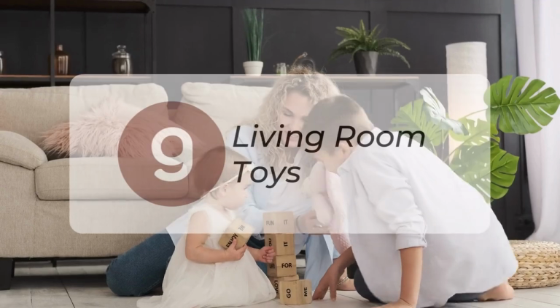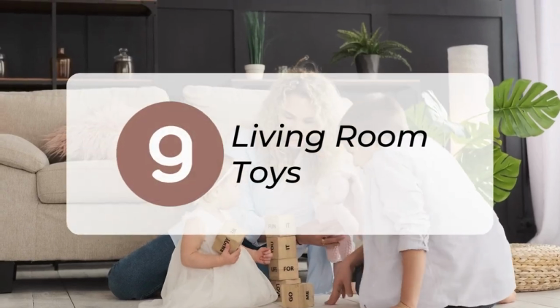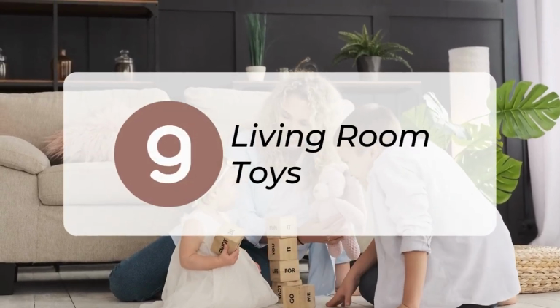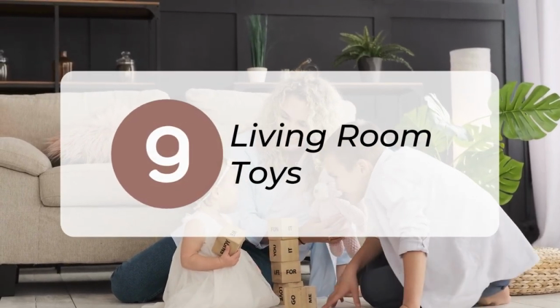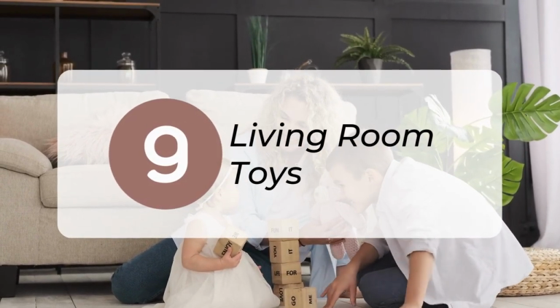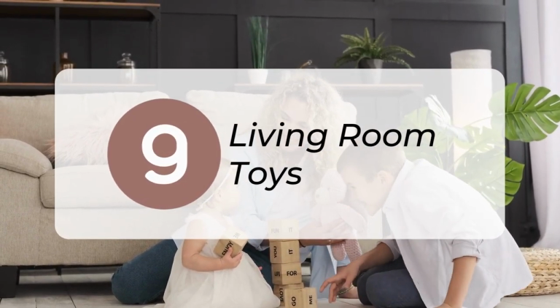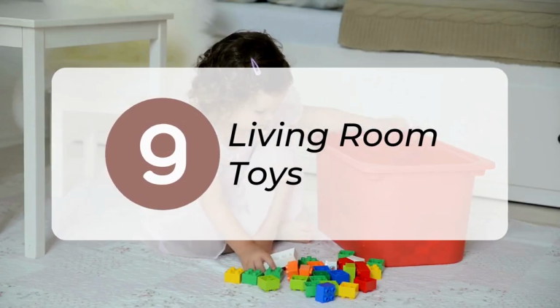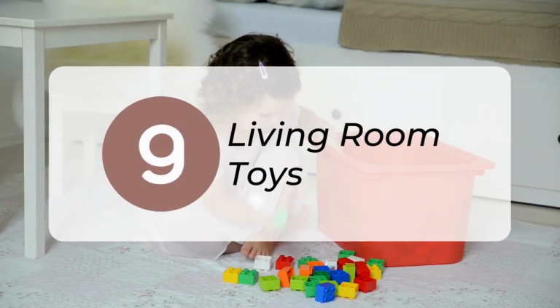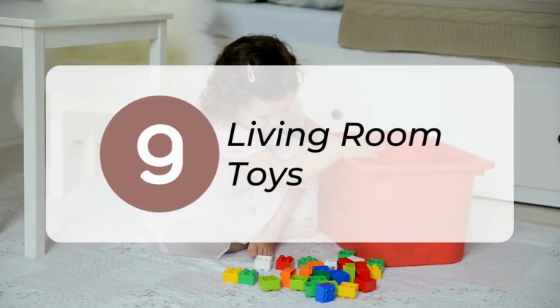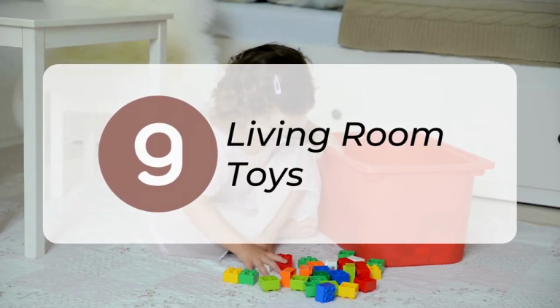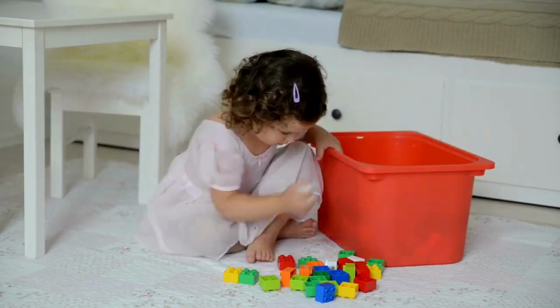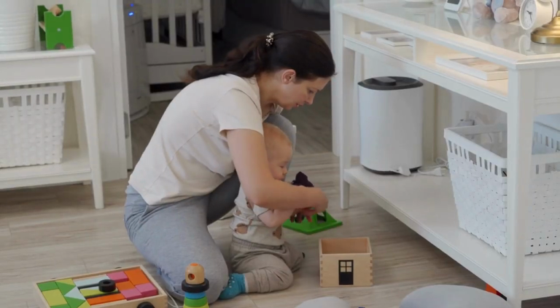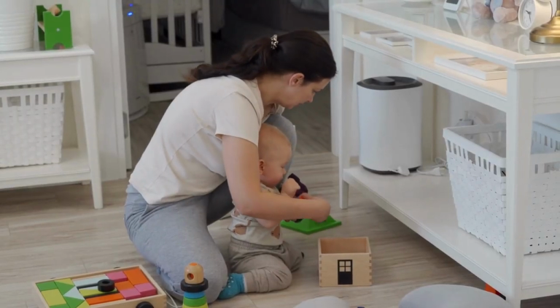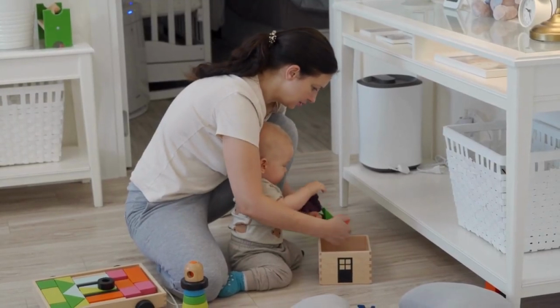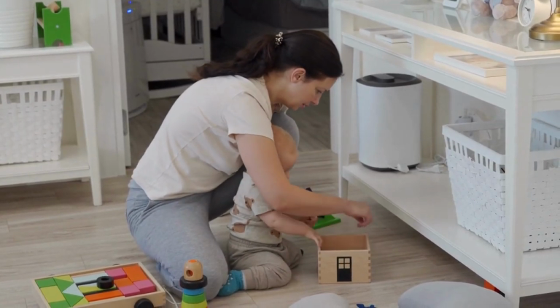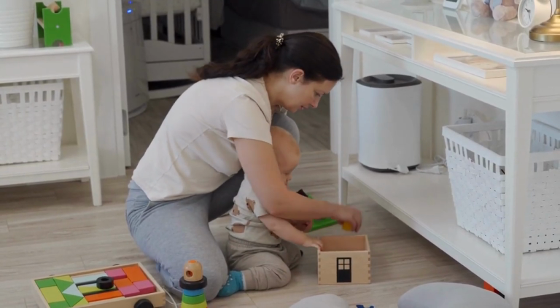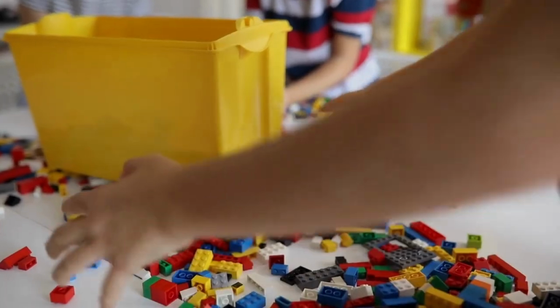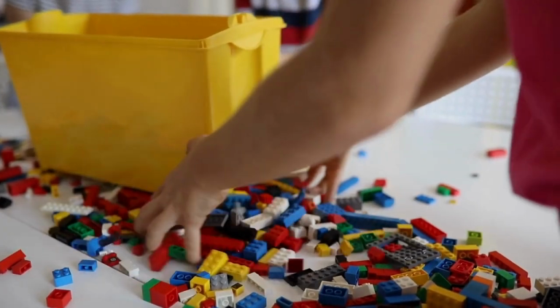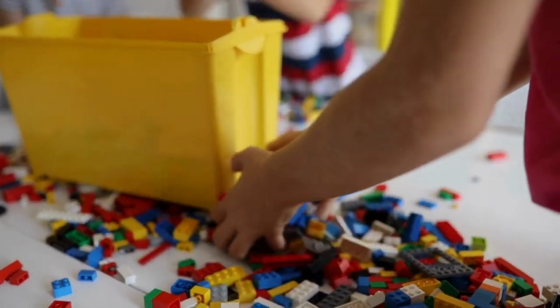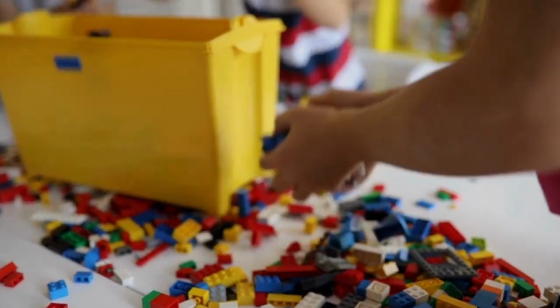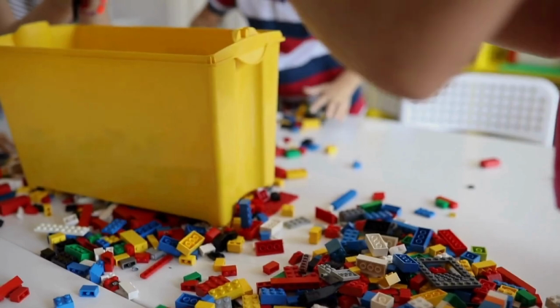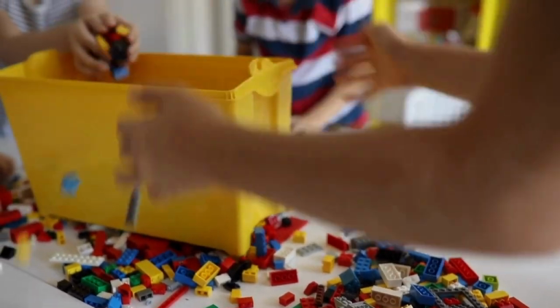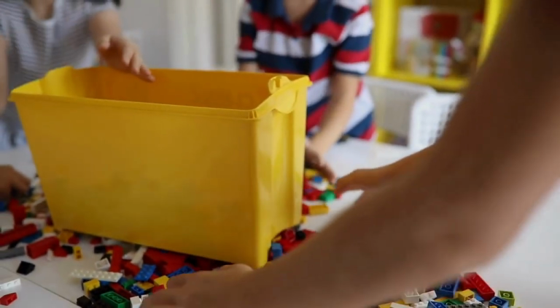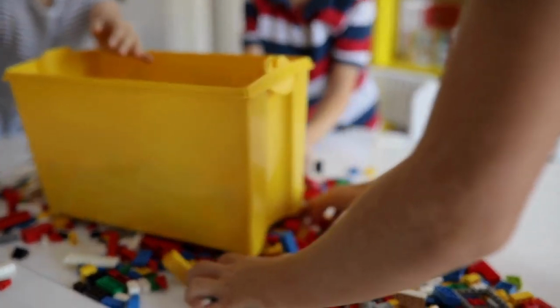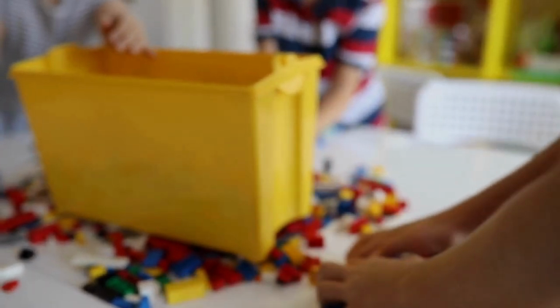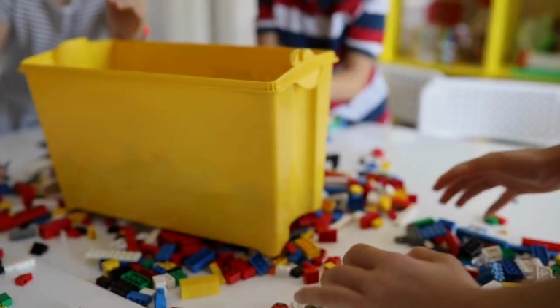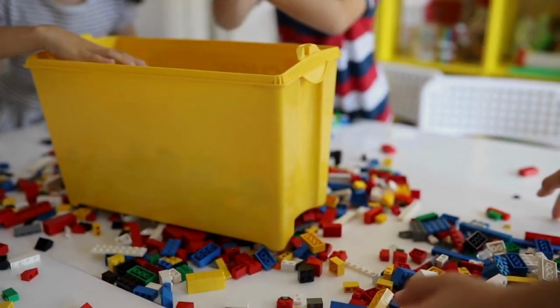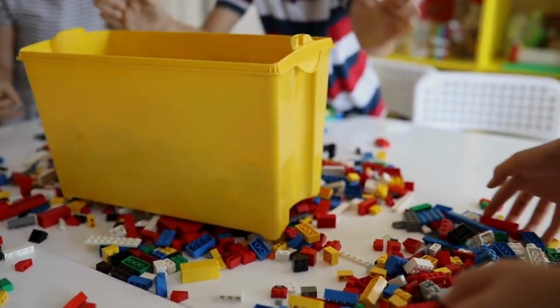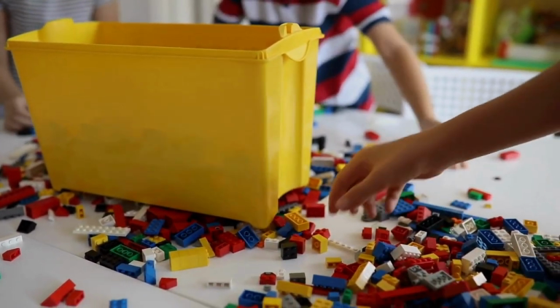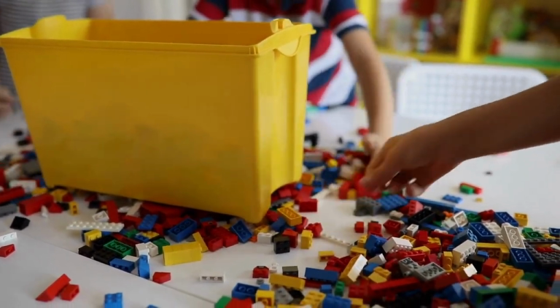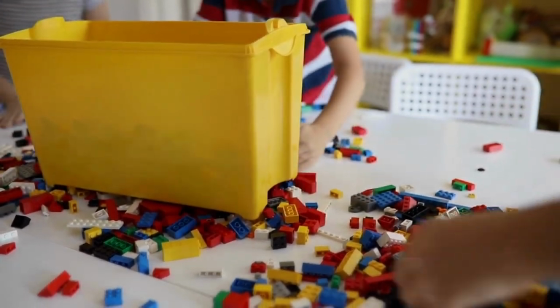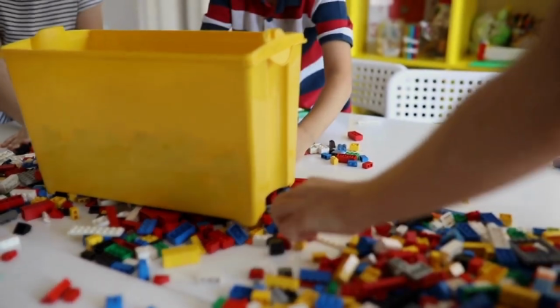9. Minimize the toys available in your living room and give them easy, out-of-sight storage. If toys are easy to clean up, we're much more likely to do it. Teach your kids a cleanup method and use broad categories — such as having a bin for big toys, a bin for small toys, and a bin for blocks — to make cleanup as simple as possible.